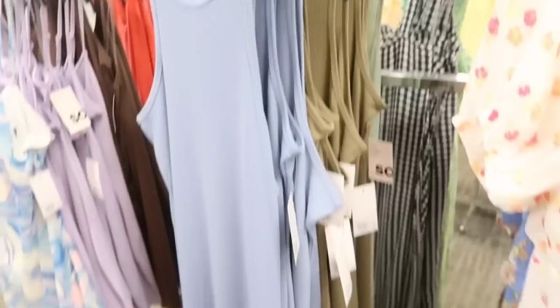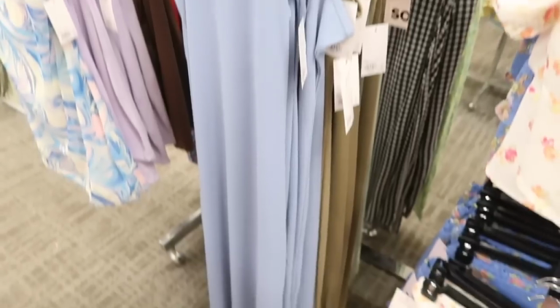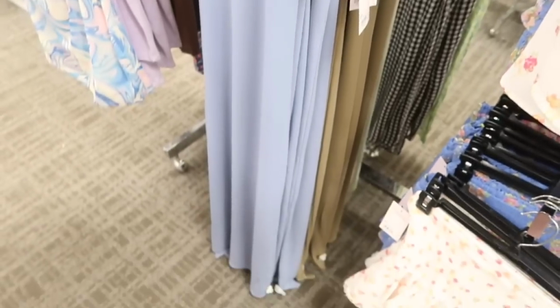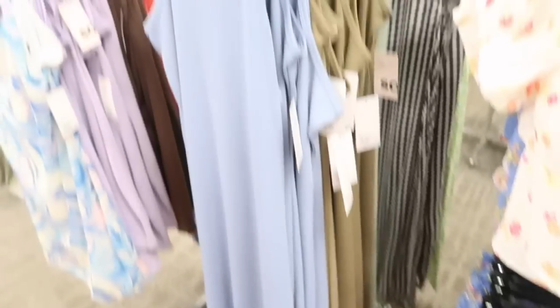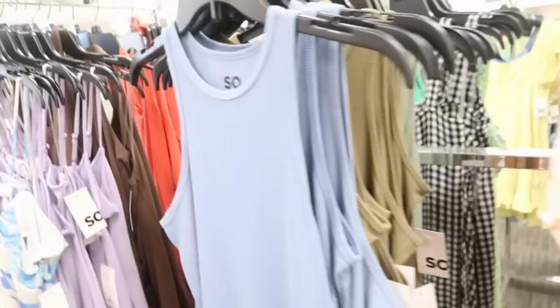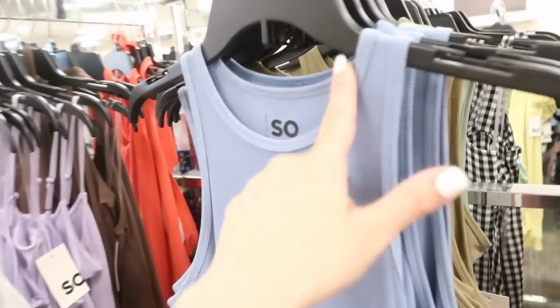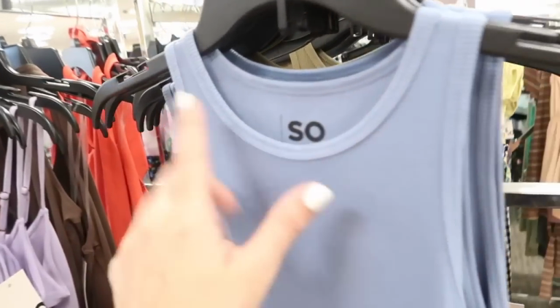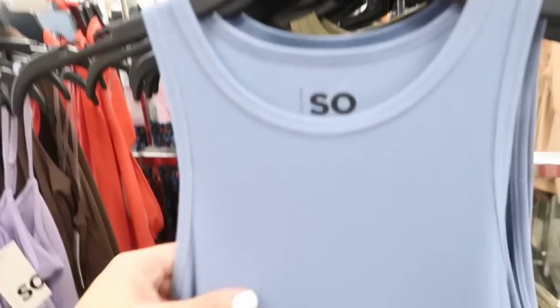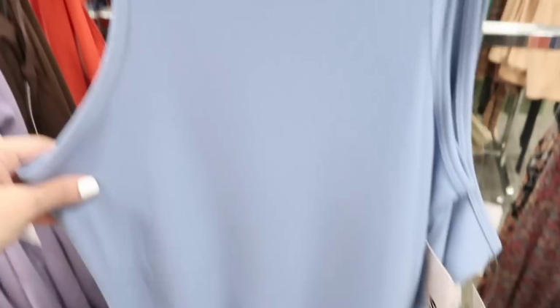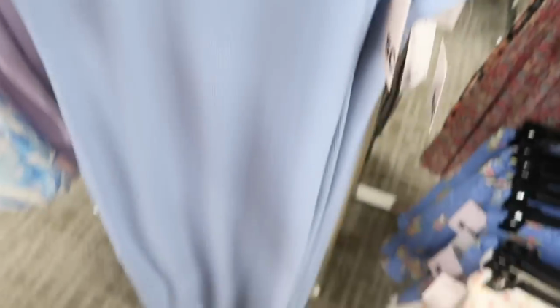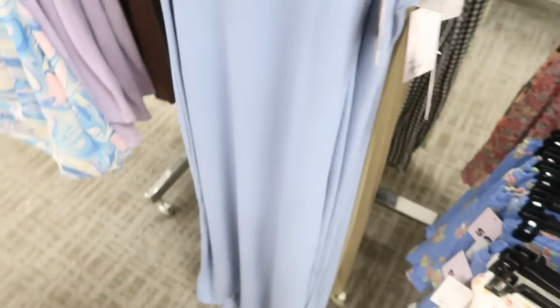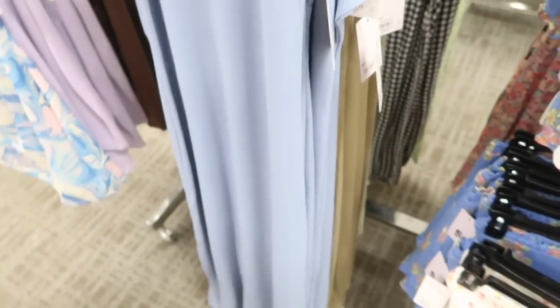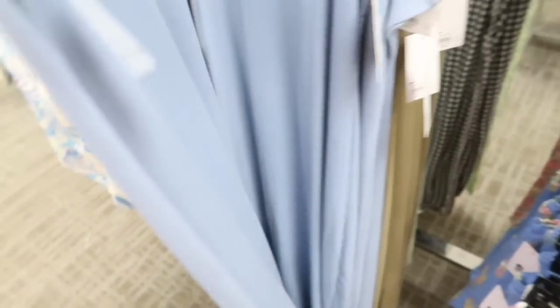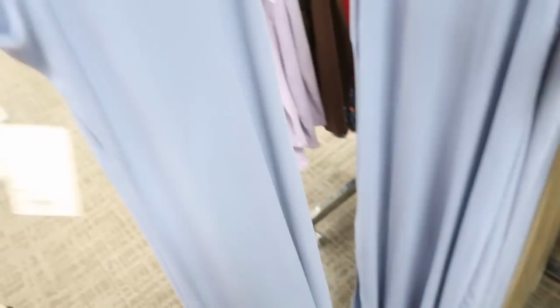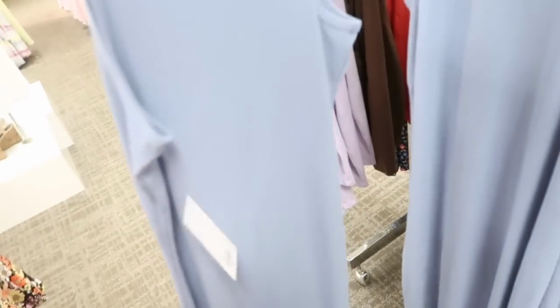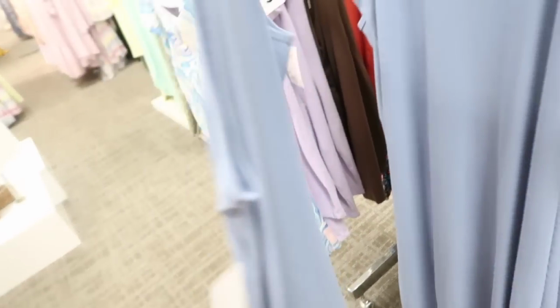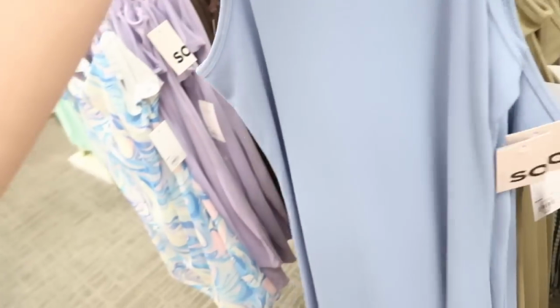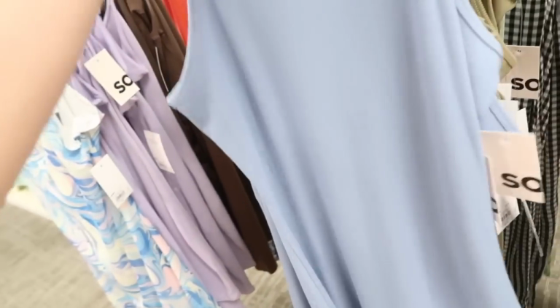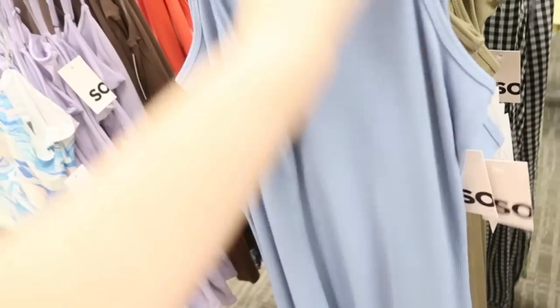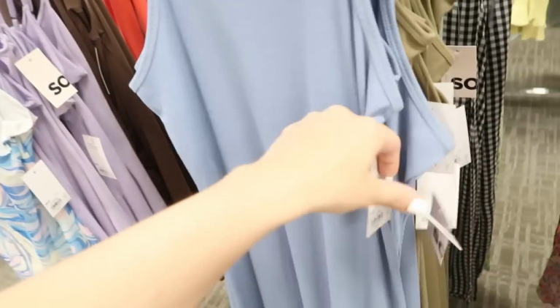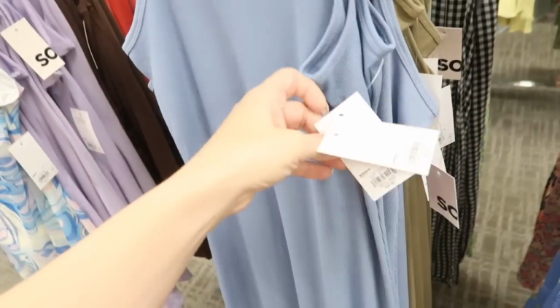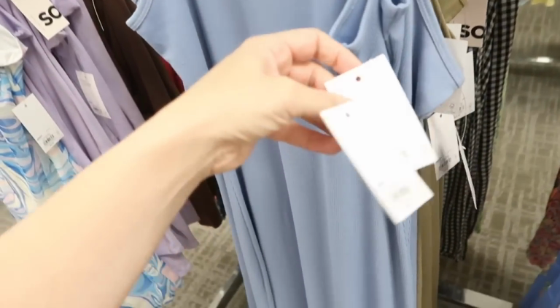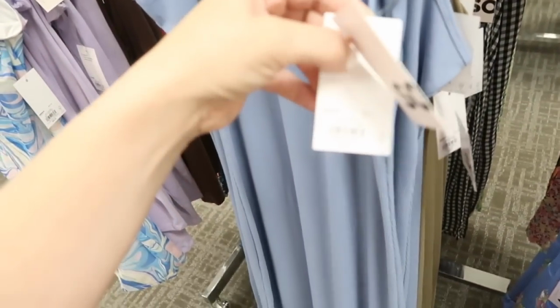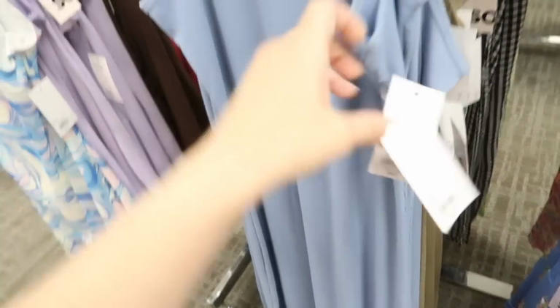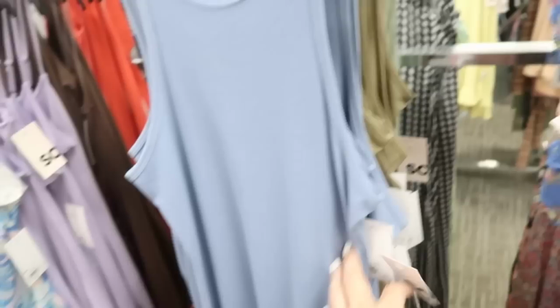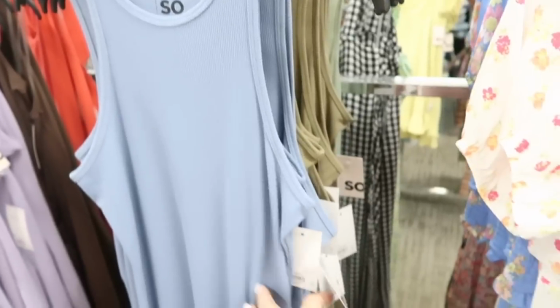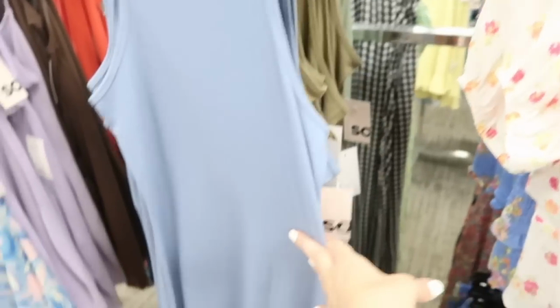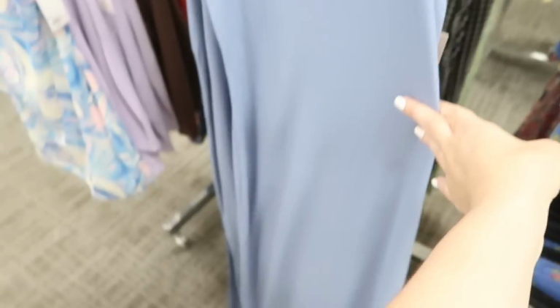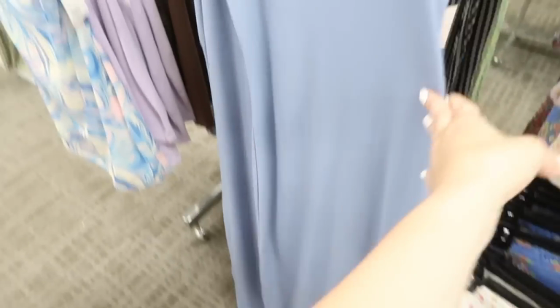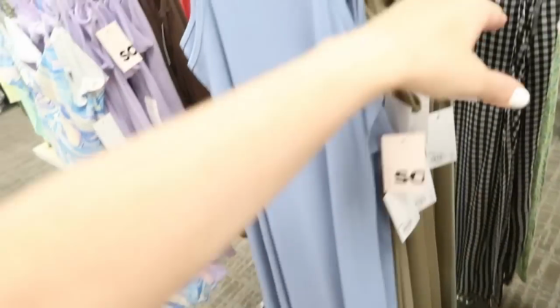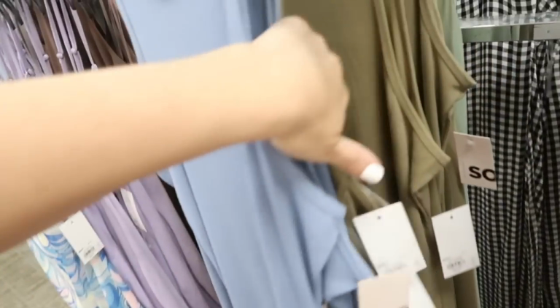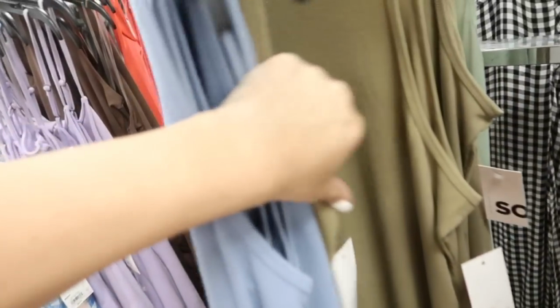New ribbed maxi length dresses from Sew — these have that higher neckline, sleeveless, fitted through the body. Same fit in the back. These are normally $36, on sale for $24.99. Comes in the blue and also the olive.